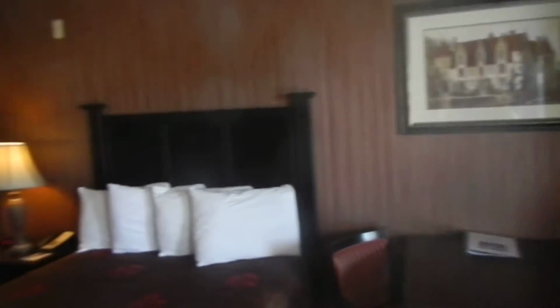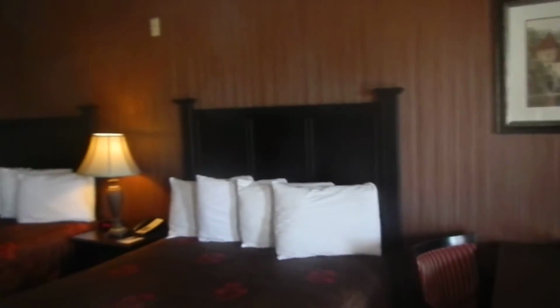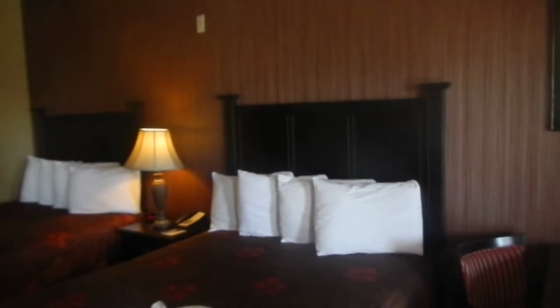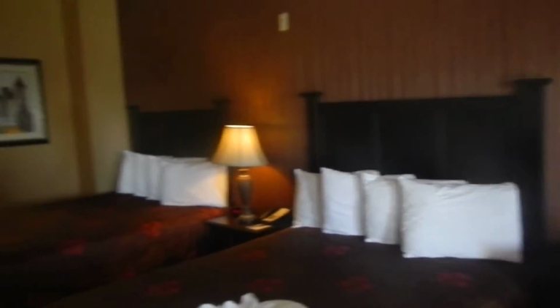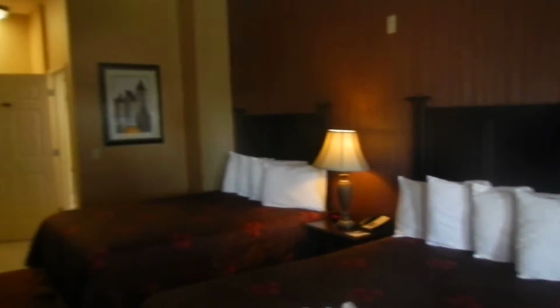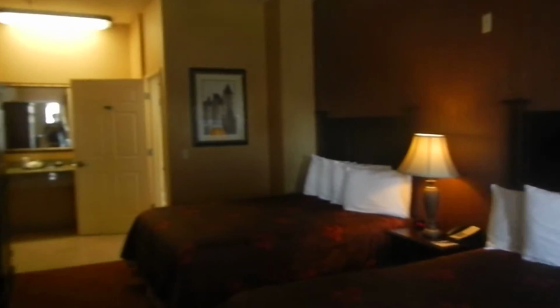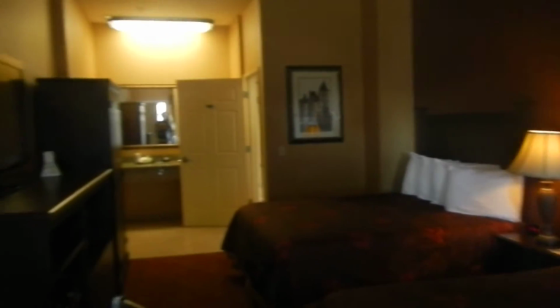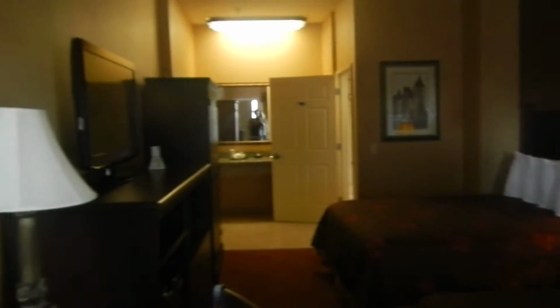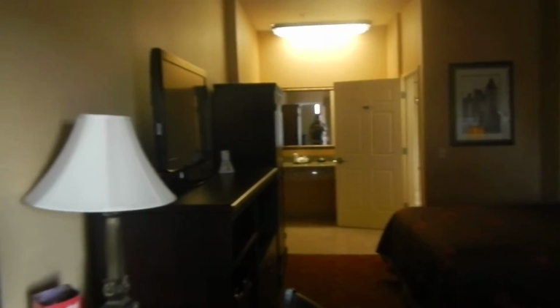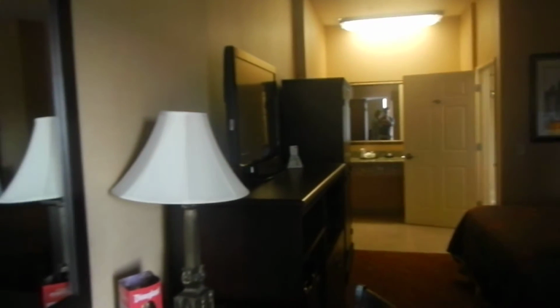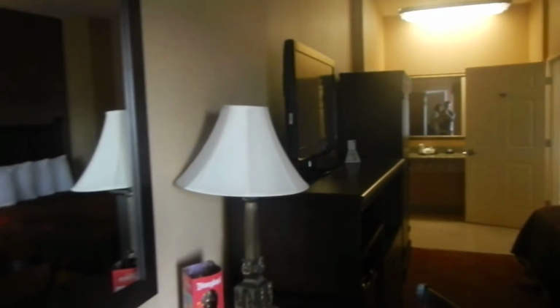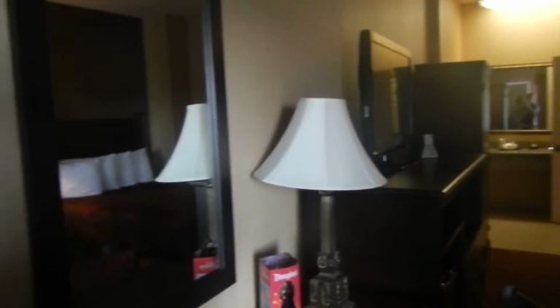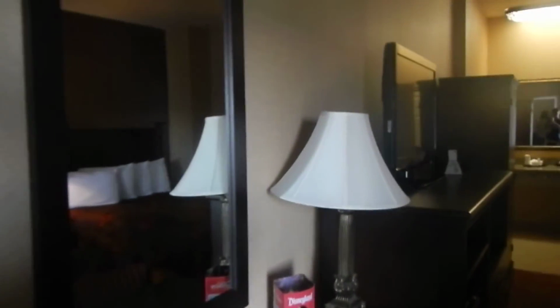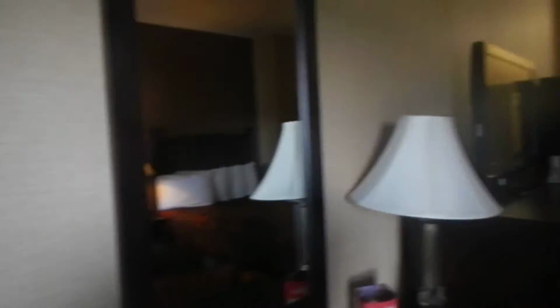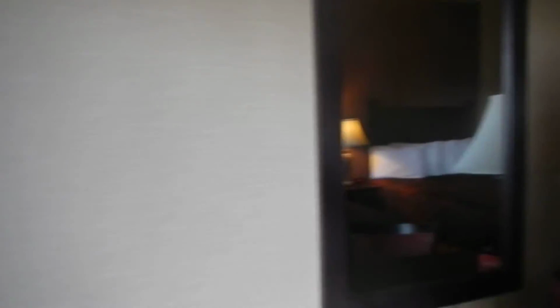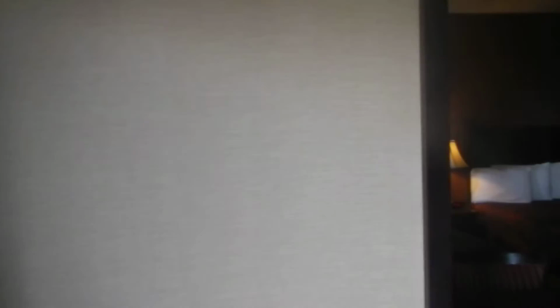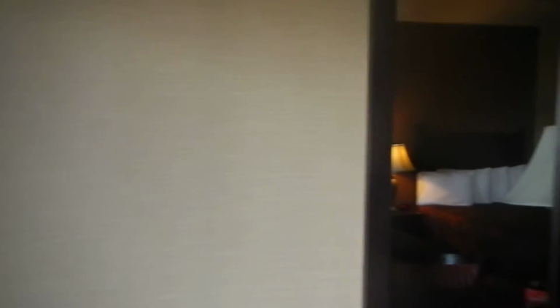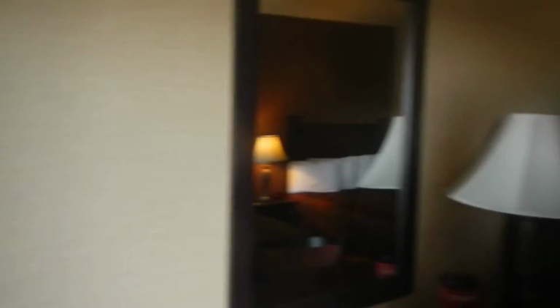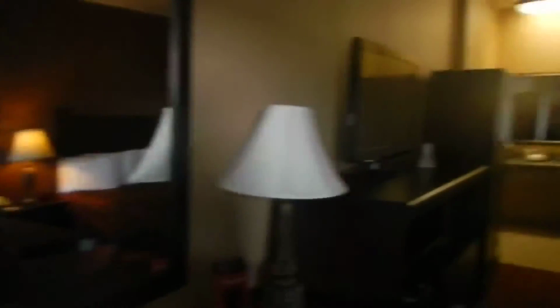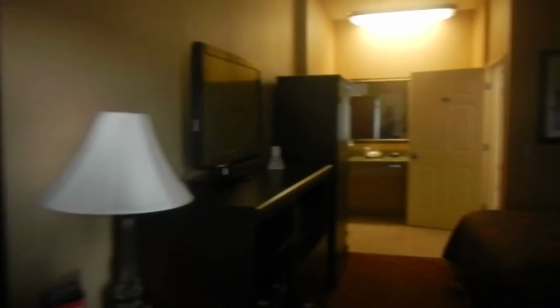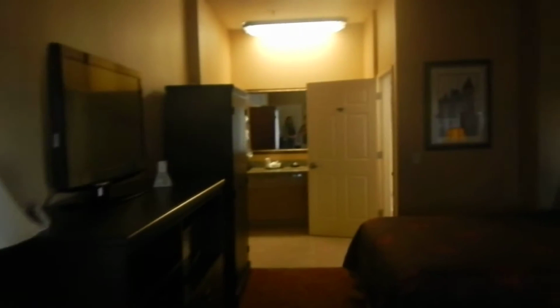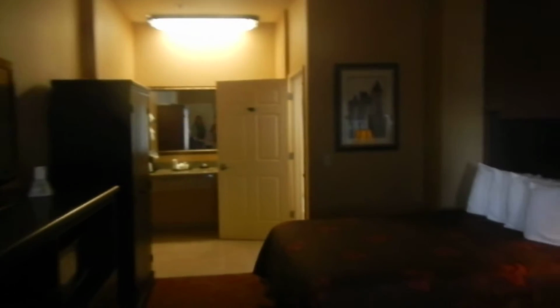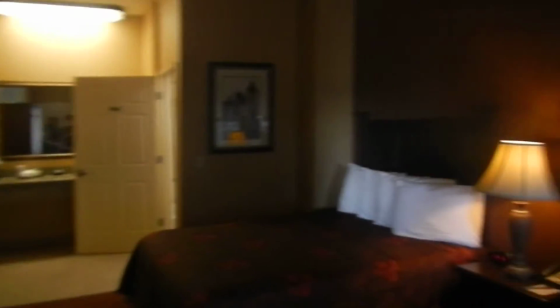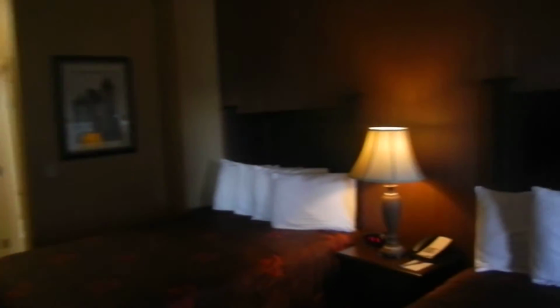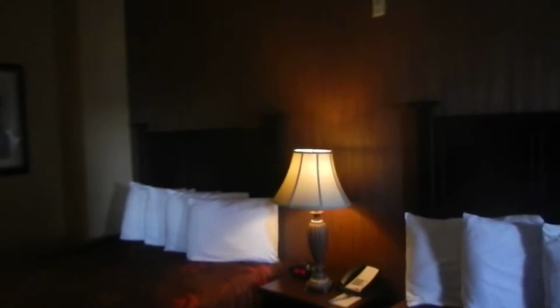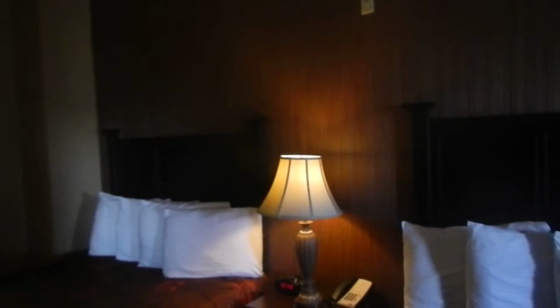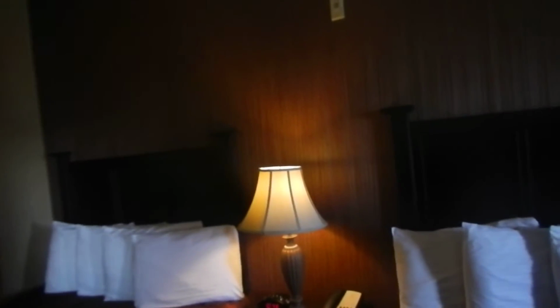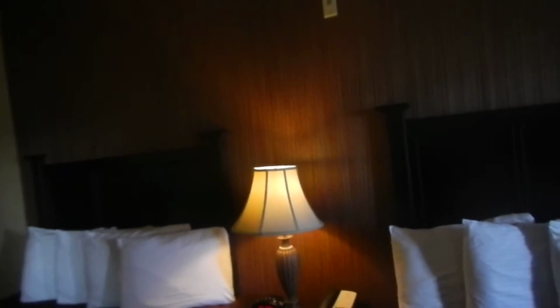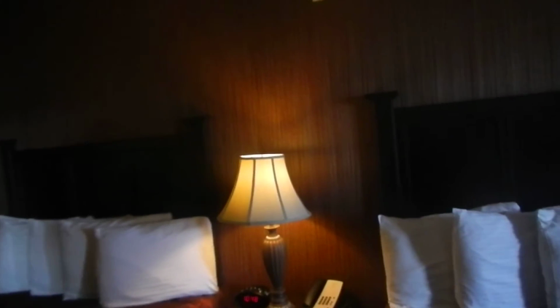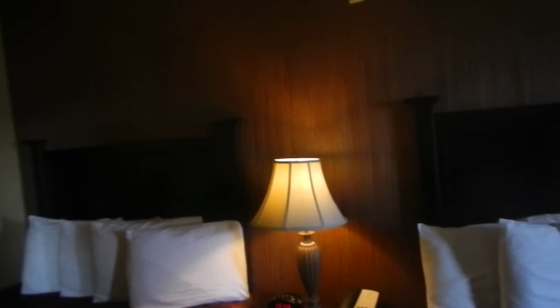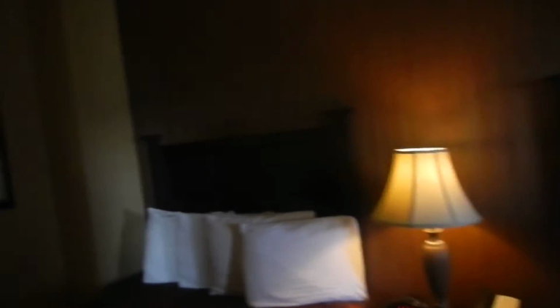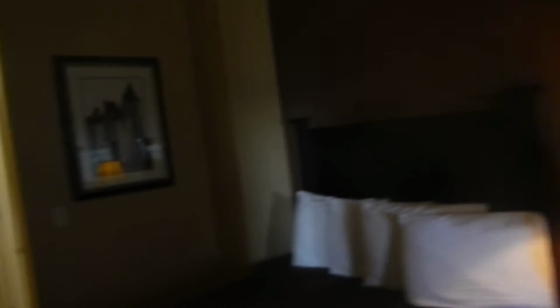We're at the Castle Inn & Suites on Harbor Boulevard, and we're in room 424. They advertise that this is all recently renovated, and it looks all very new and fresh.